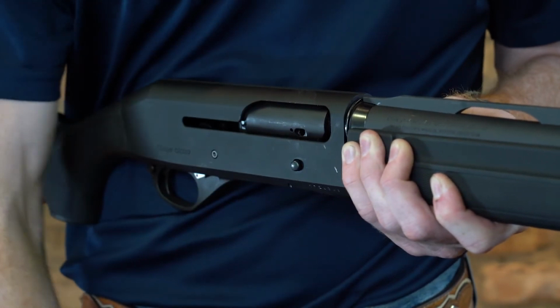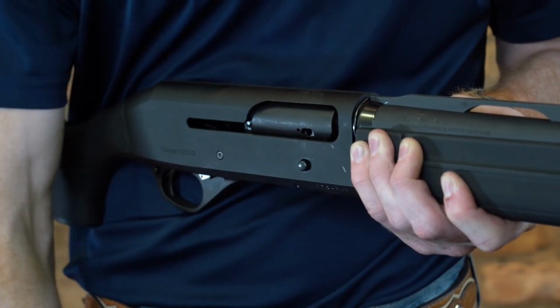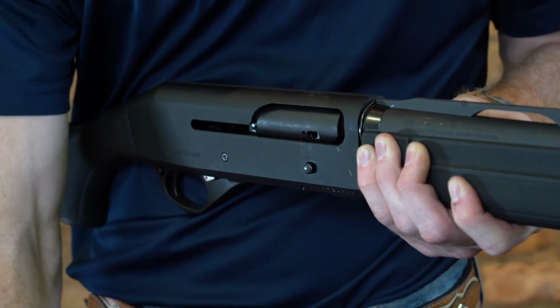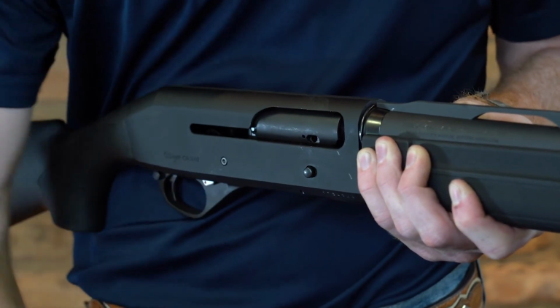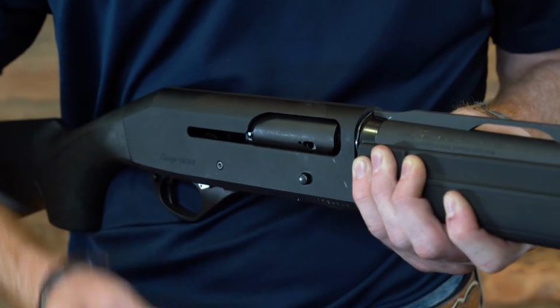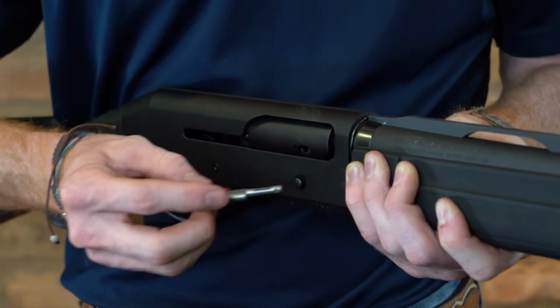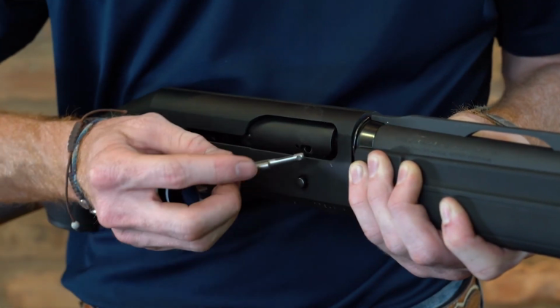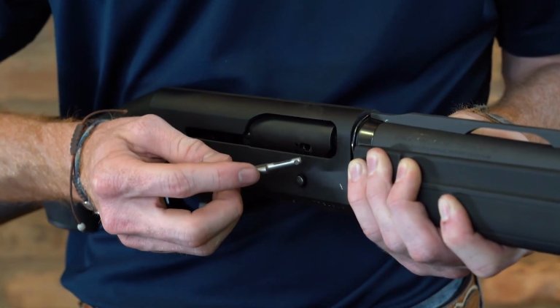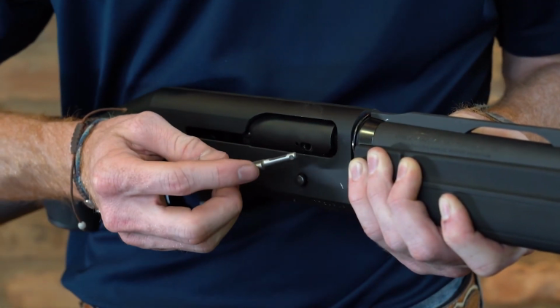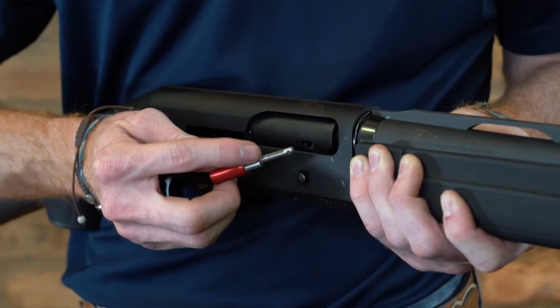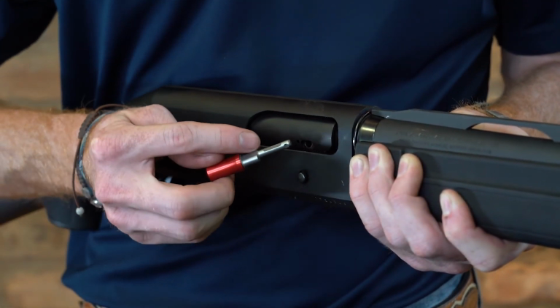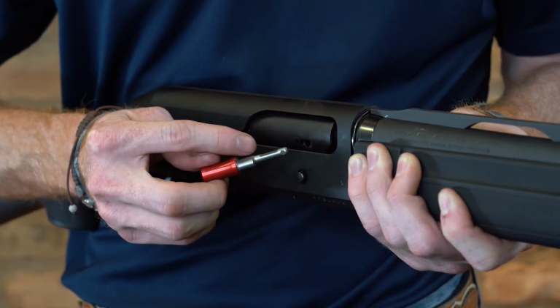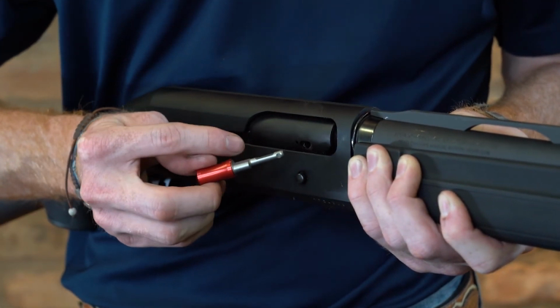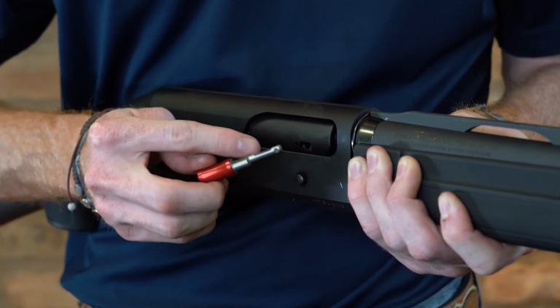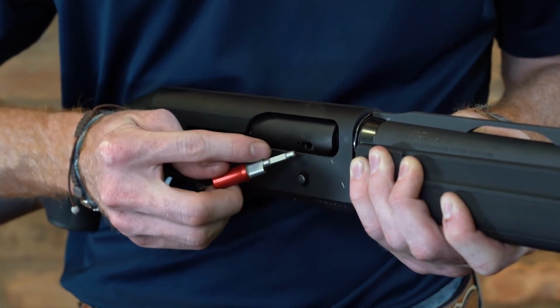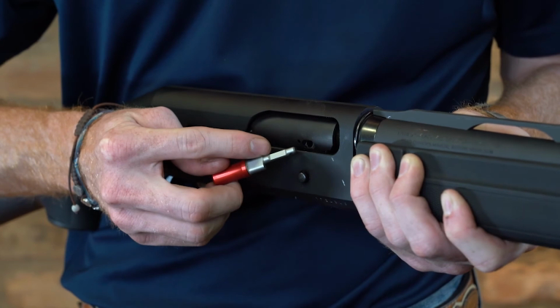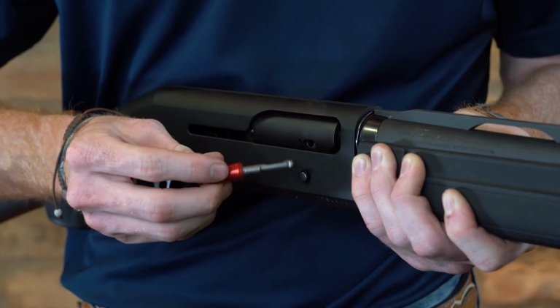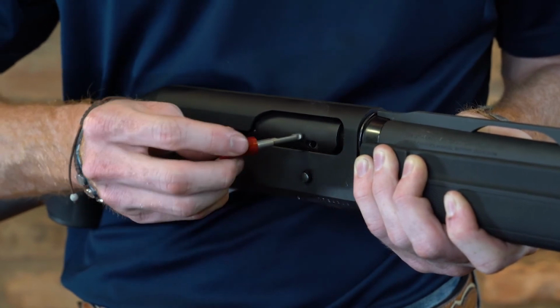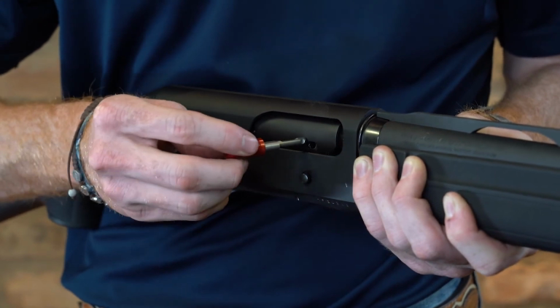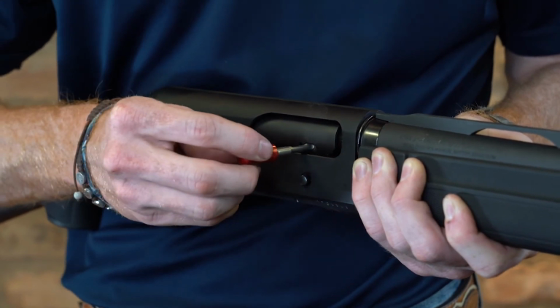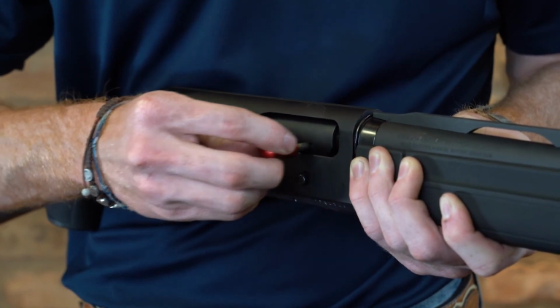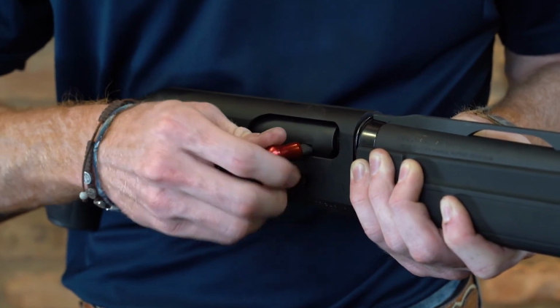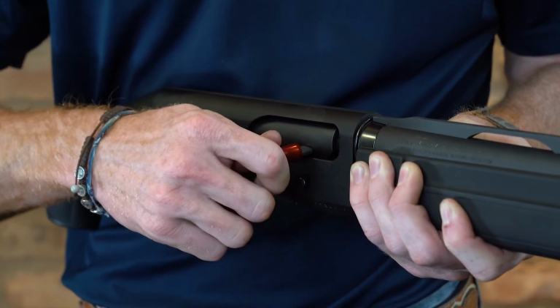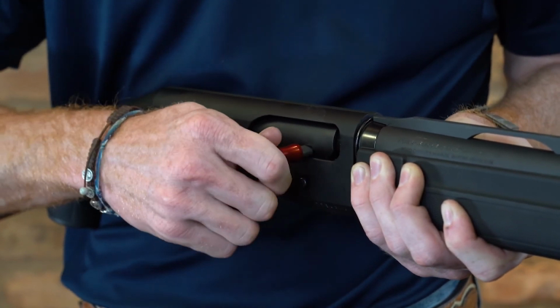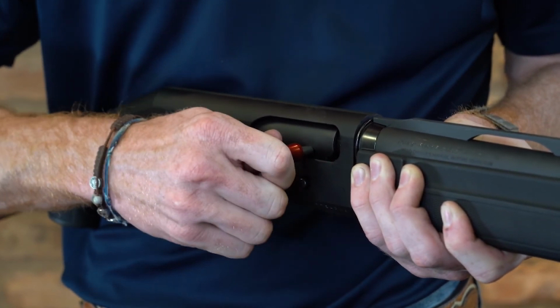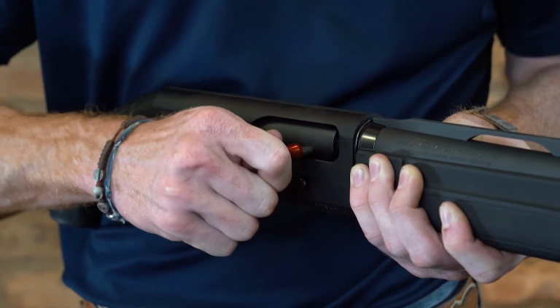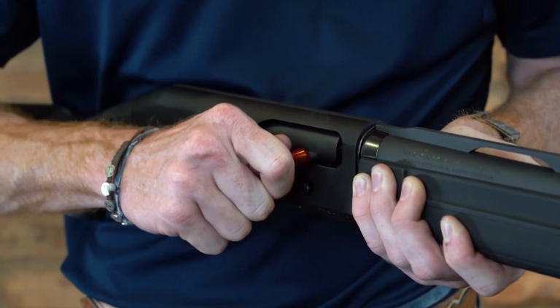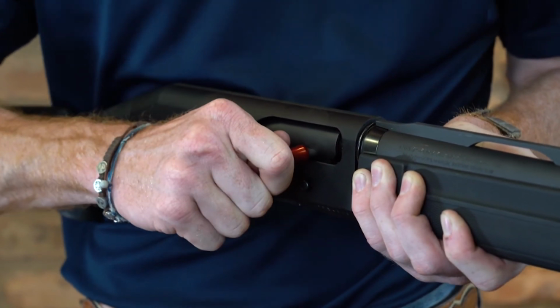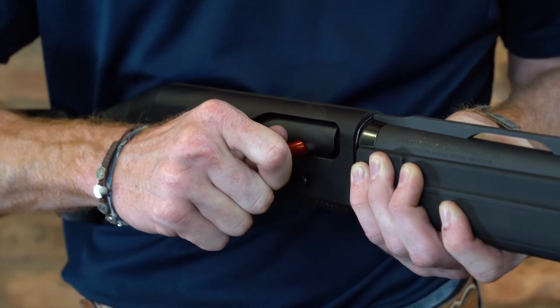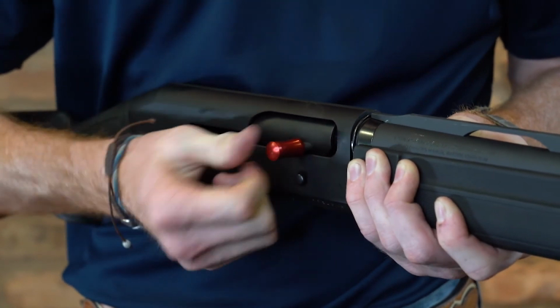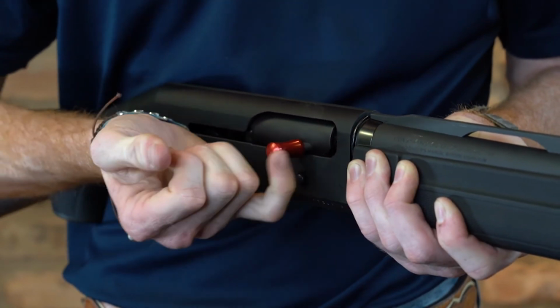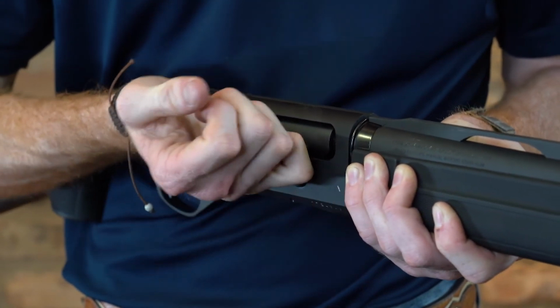Then to put the new one in, we're going to take the thin piece and it's going to go to the back. It's going to slide in until it clicks. And that's ready to go.